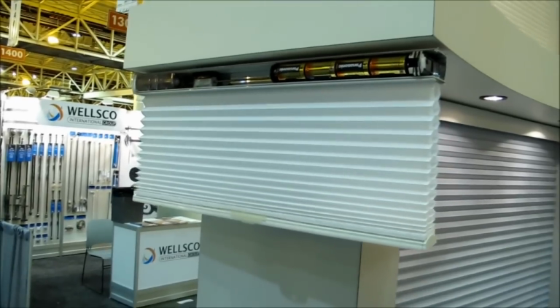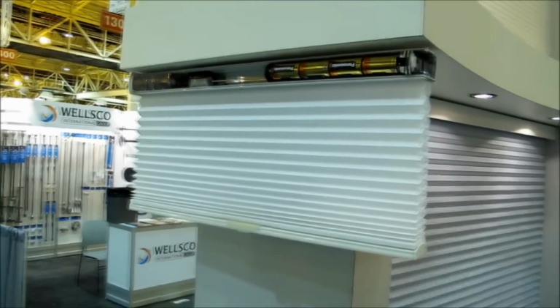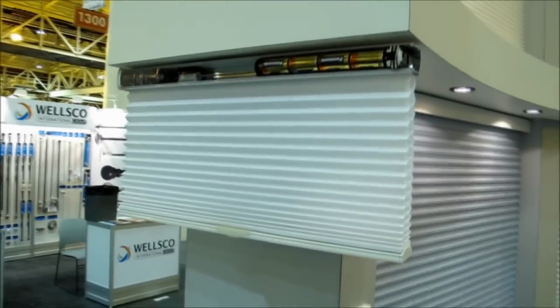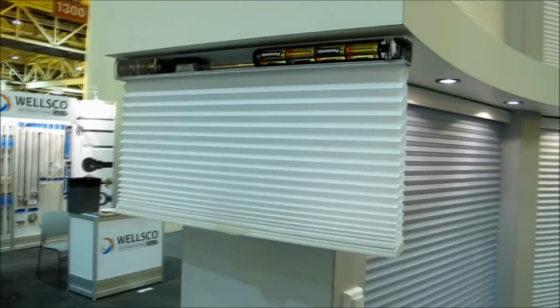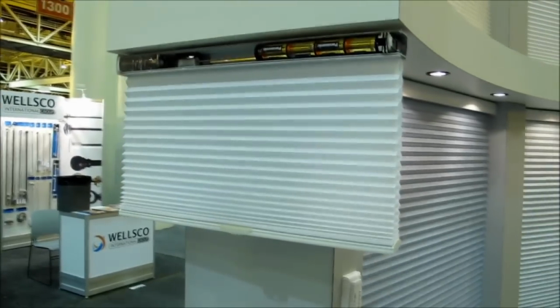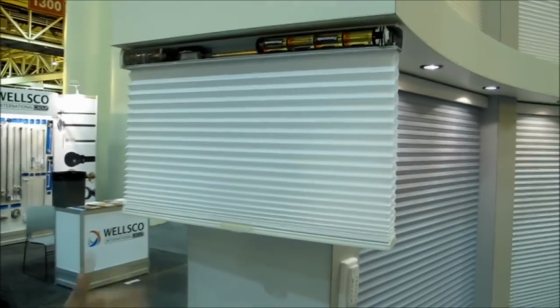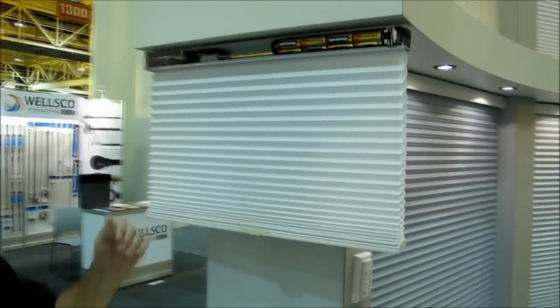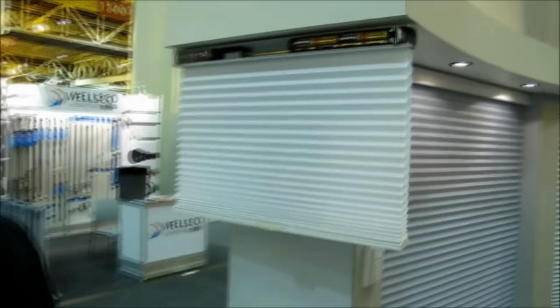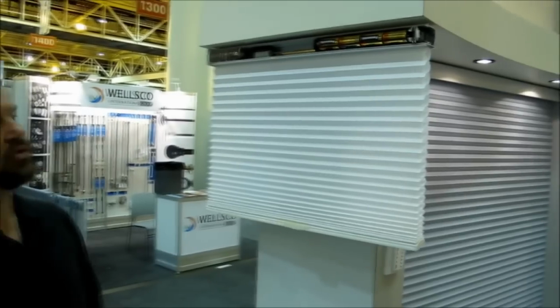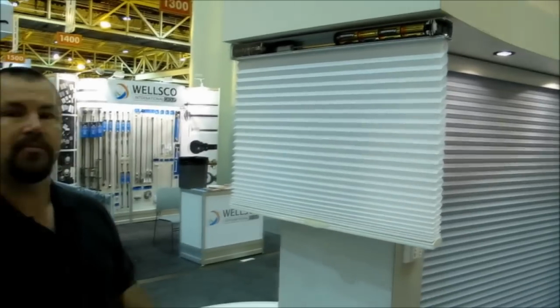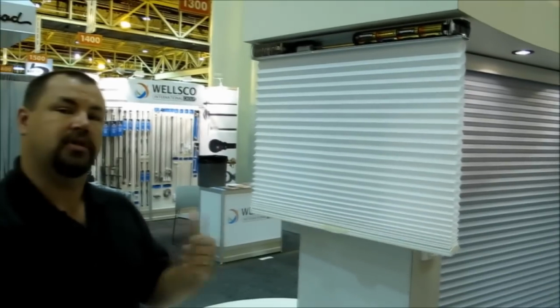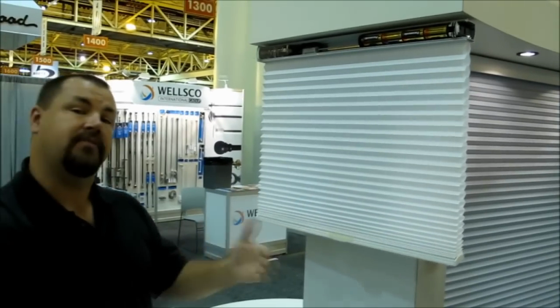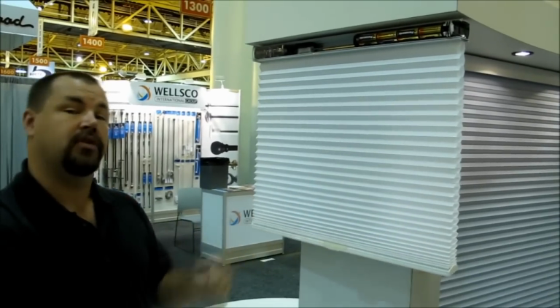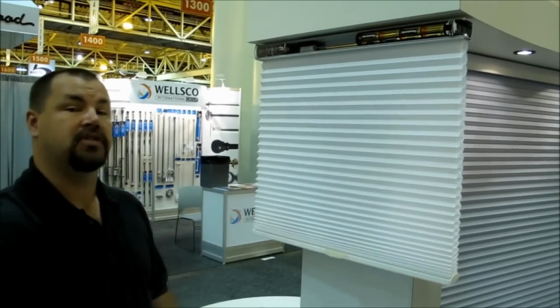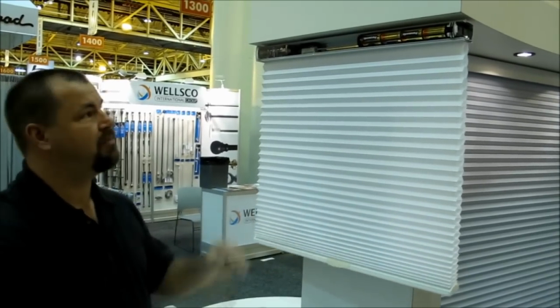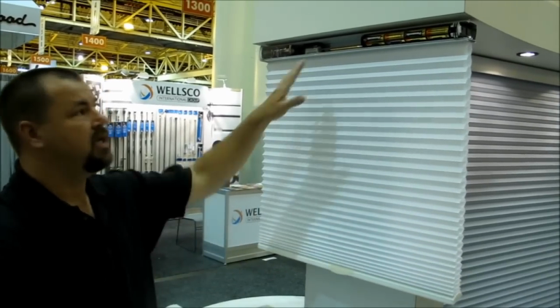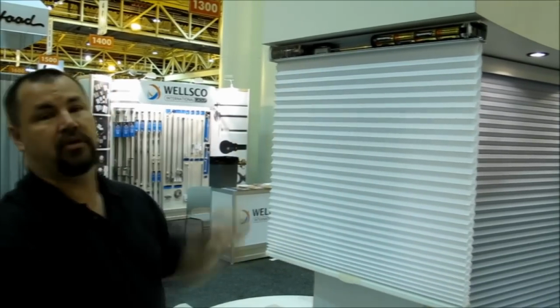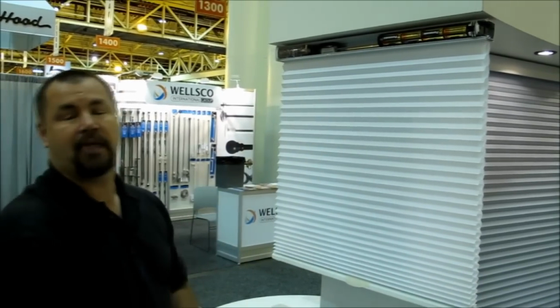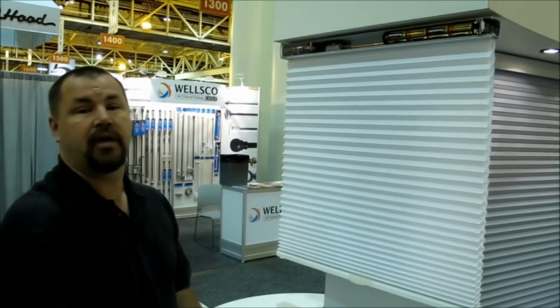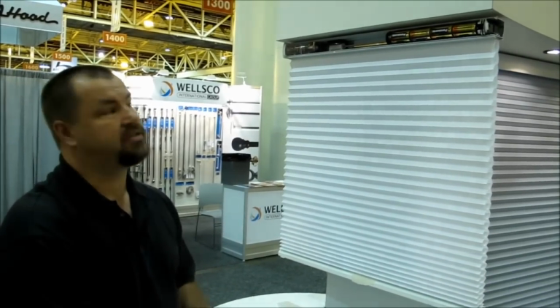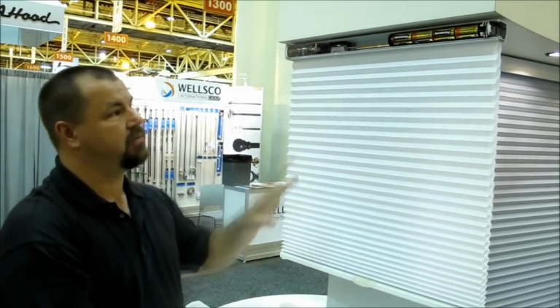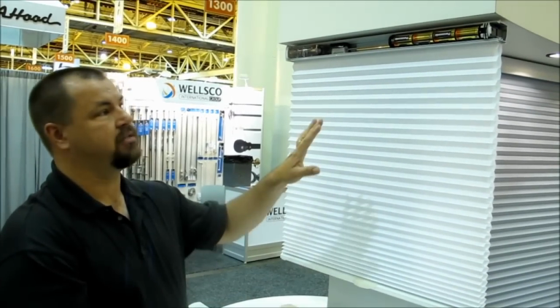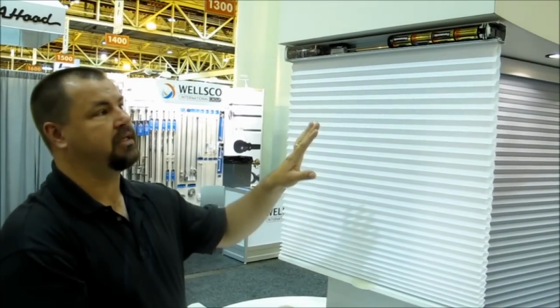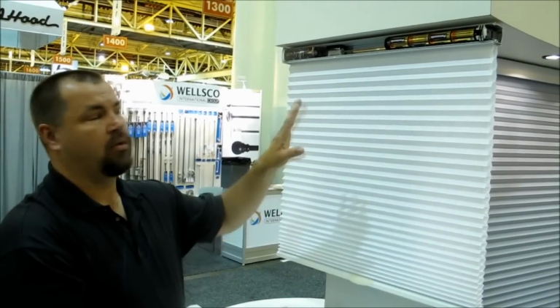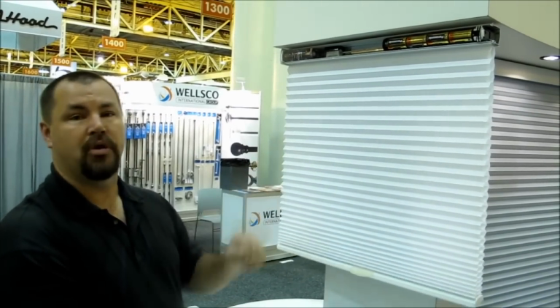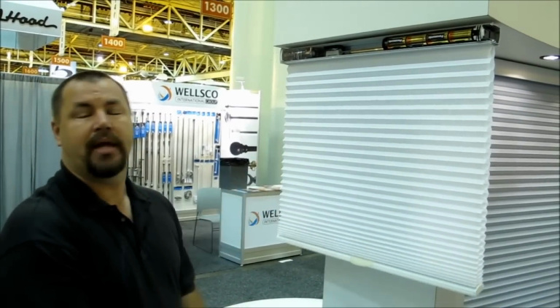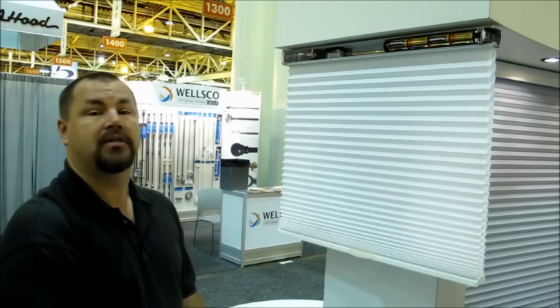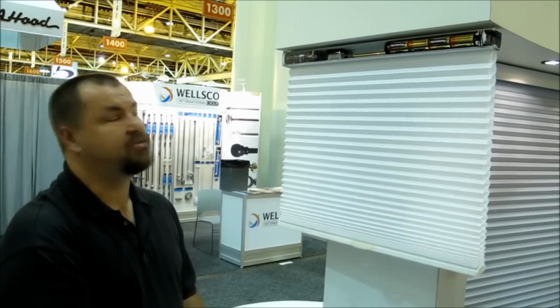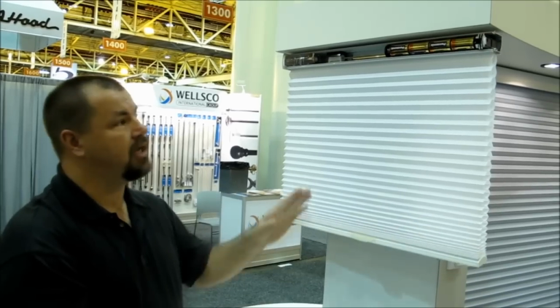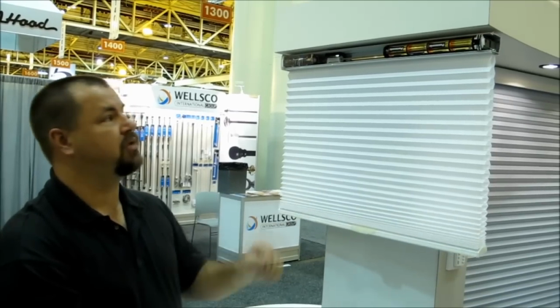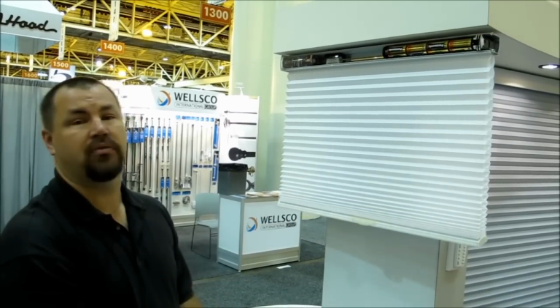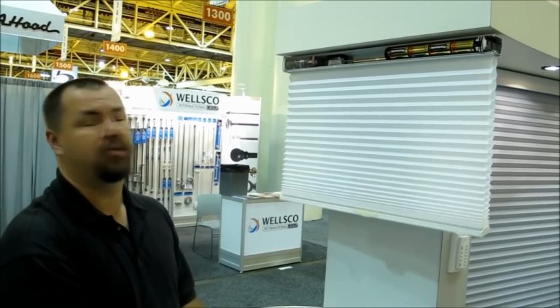So if you've got windows where you'd like the cord-free option but want to save up for motorization, you don't have to buy a new head rail system. It comes complete and motor-ready at all times, so you can upgrade whichever ones you want.